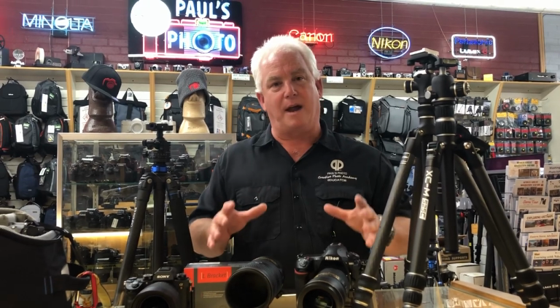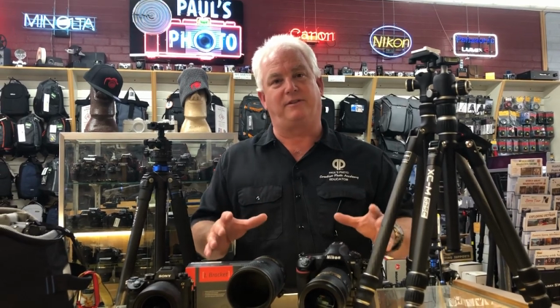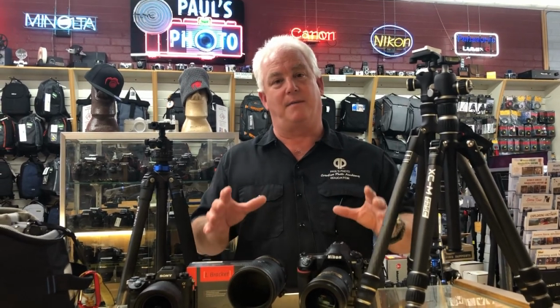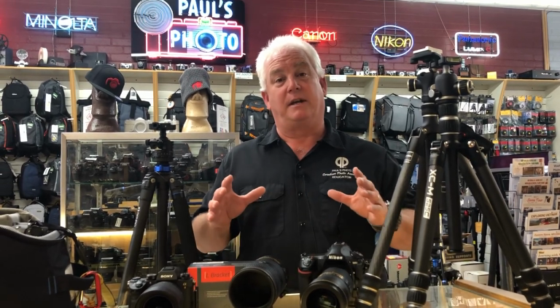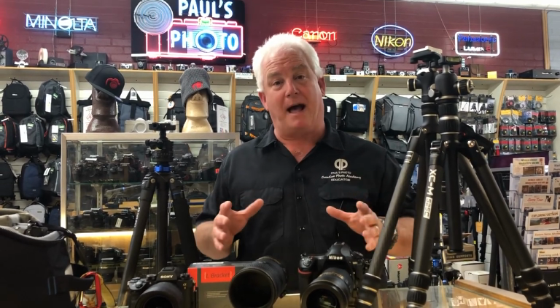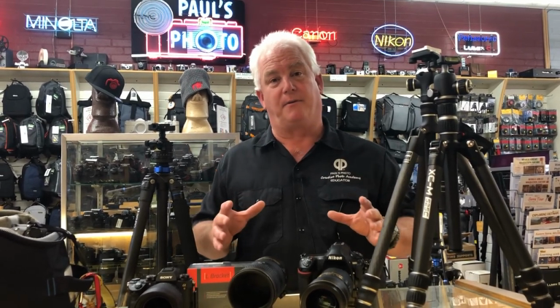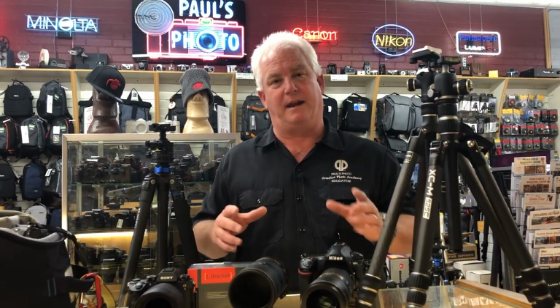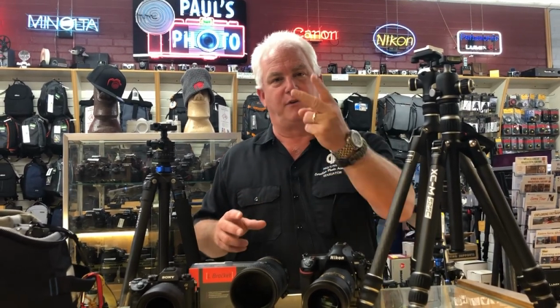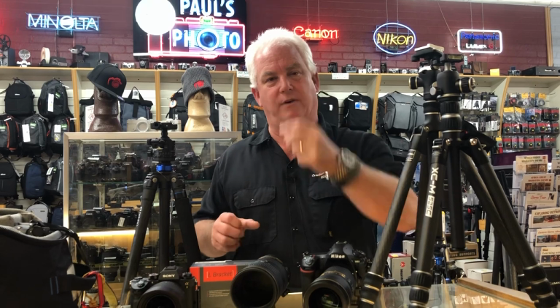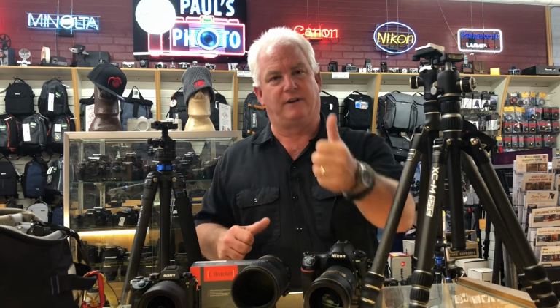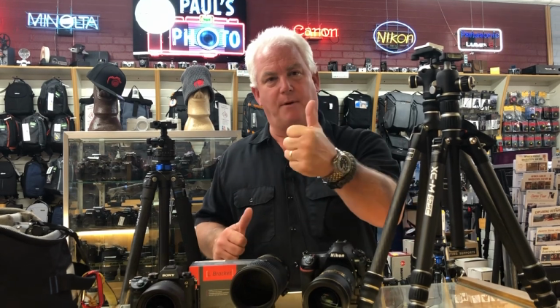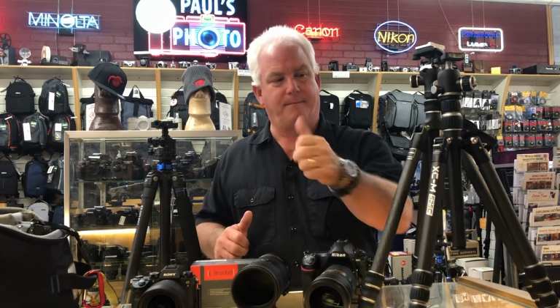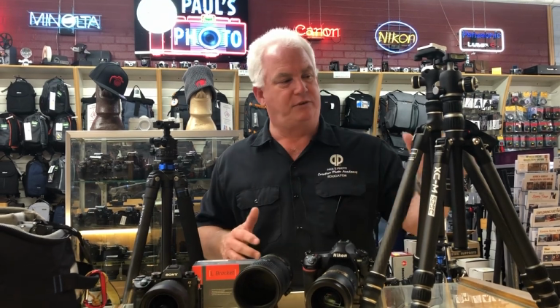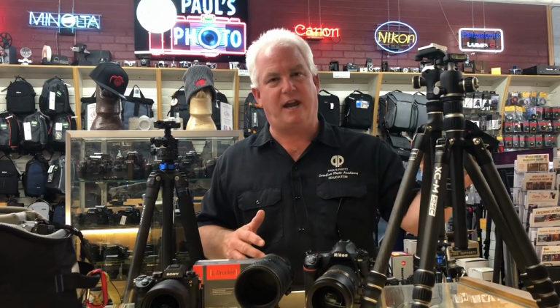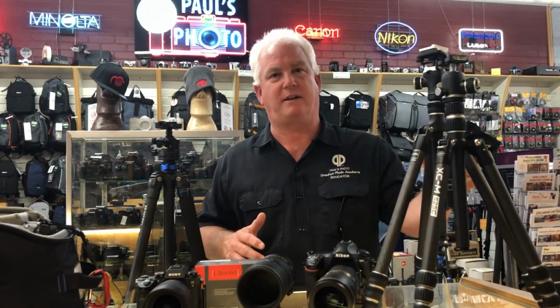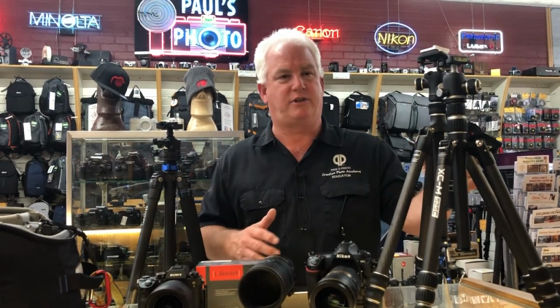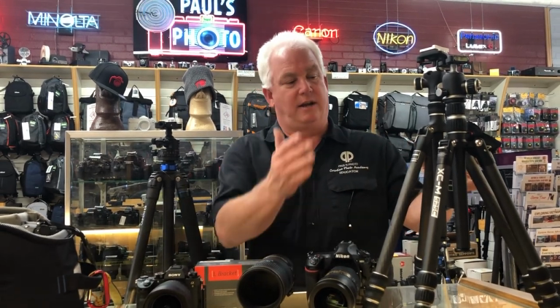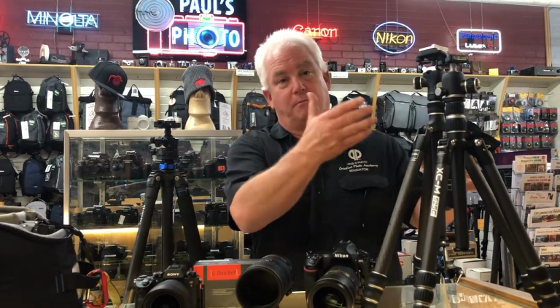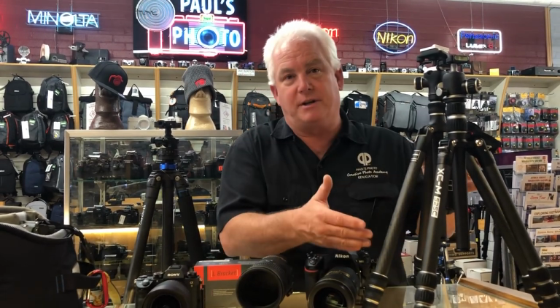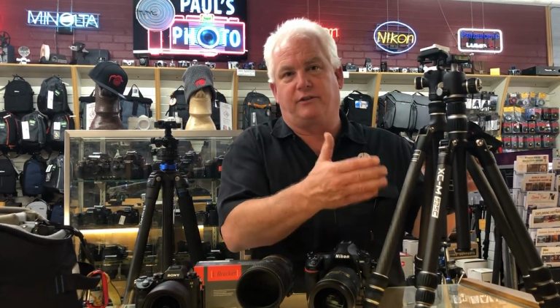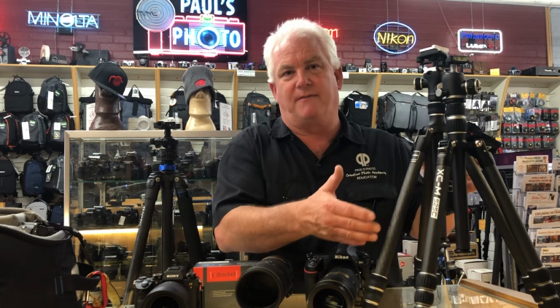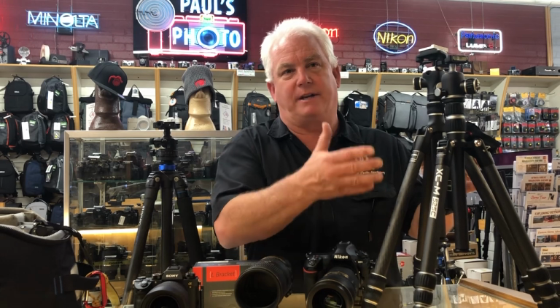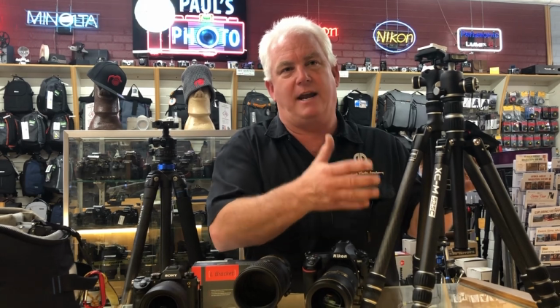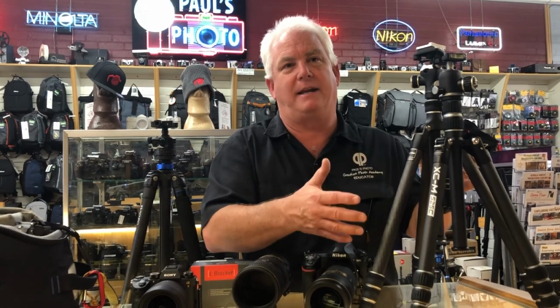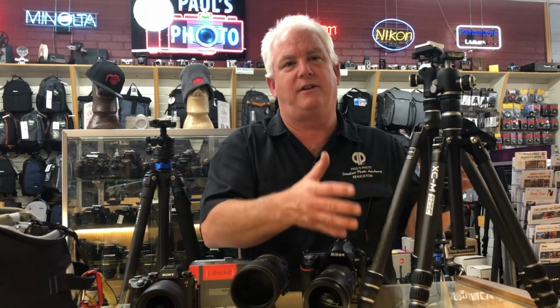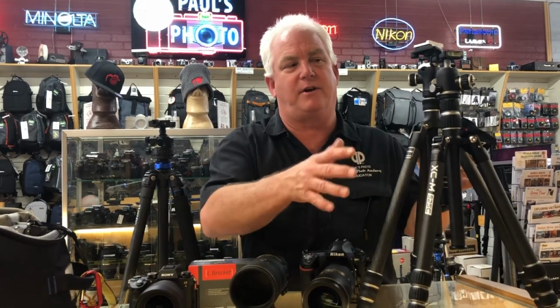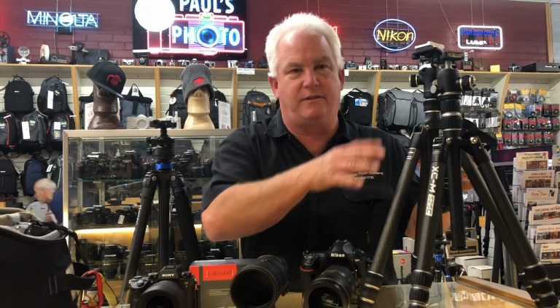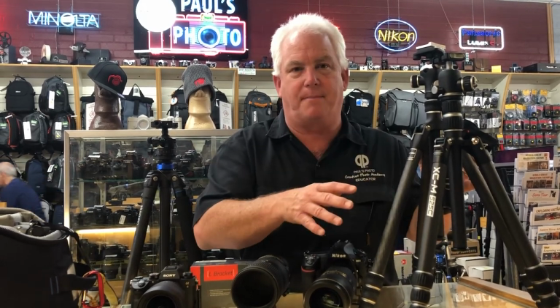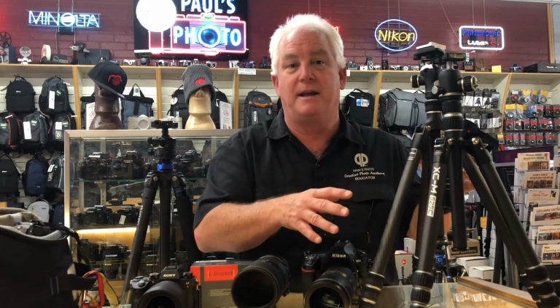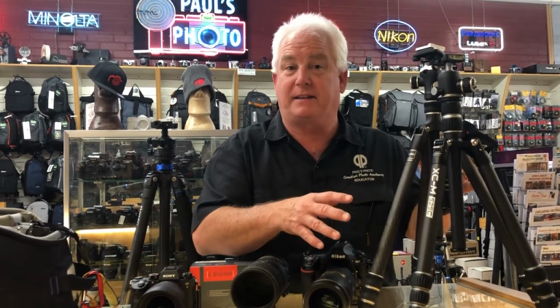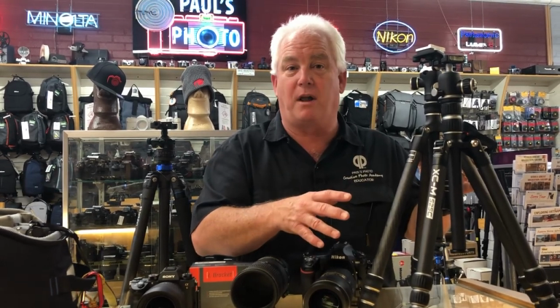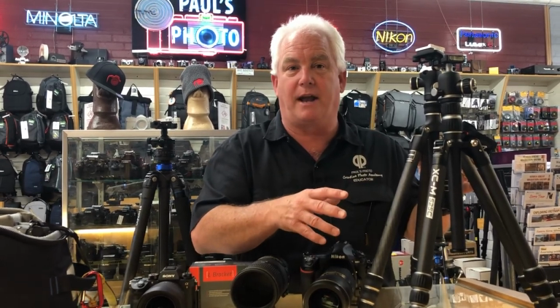Tripods have become palatable for me for two reasons. Number one, space-age technology, new materials — carbon fiber, titanium, magnesium materials in the tripod to make them smaller and lighter.